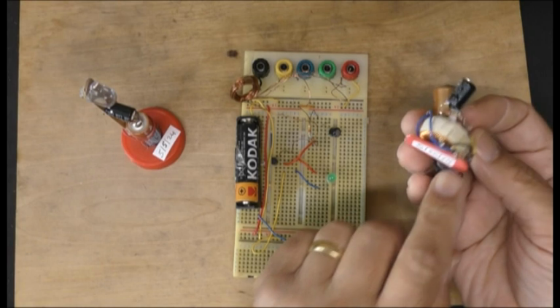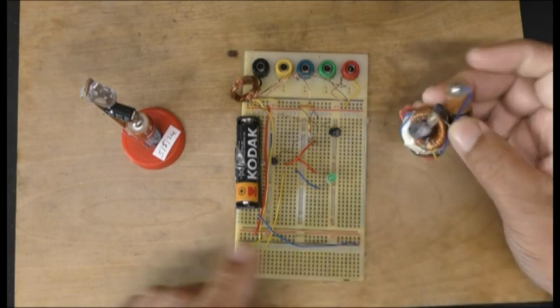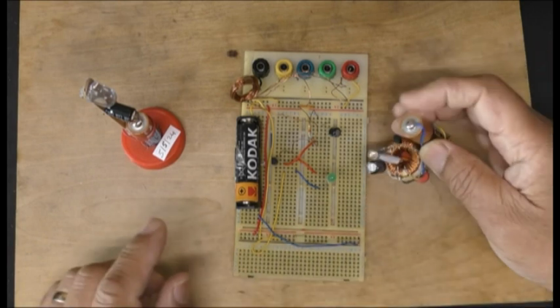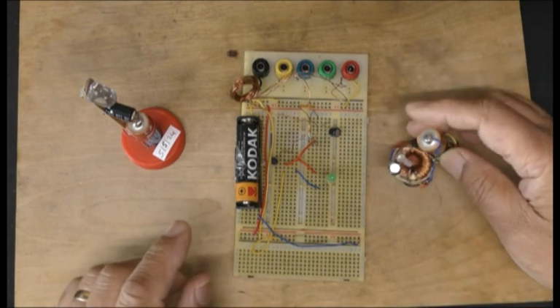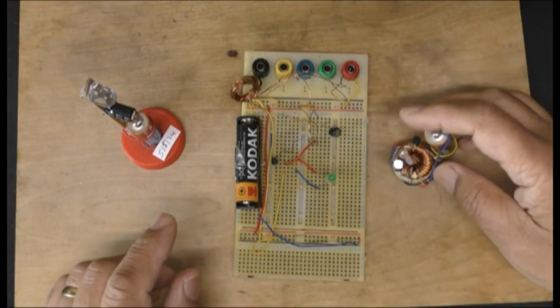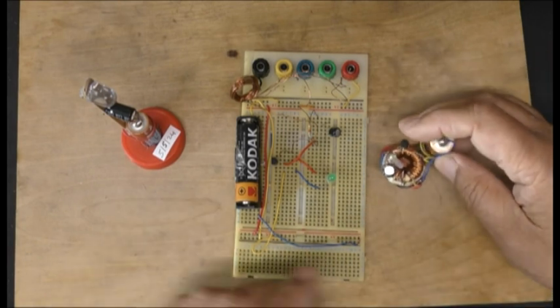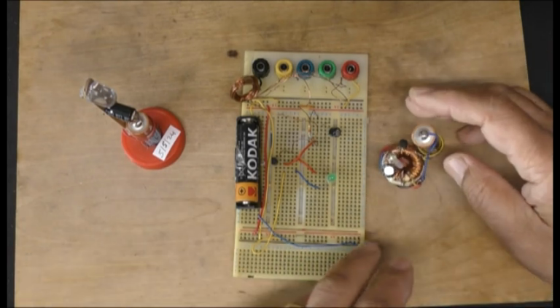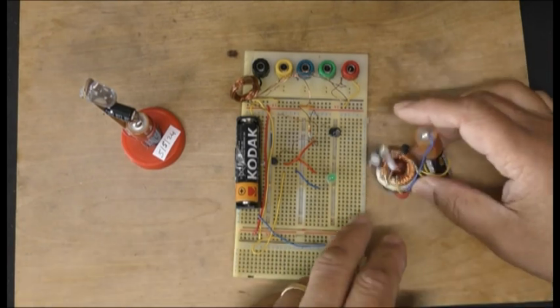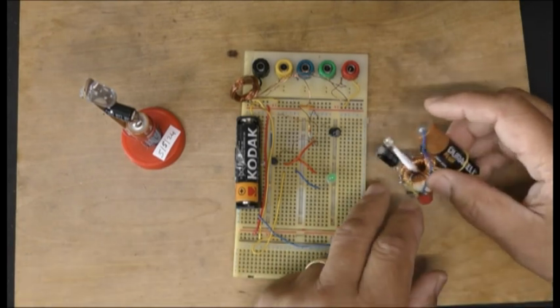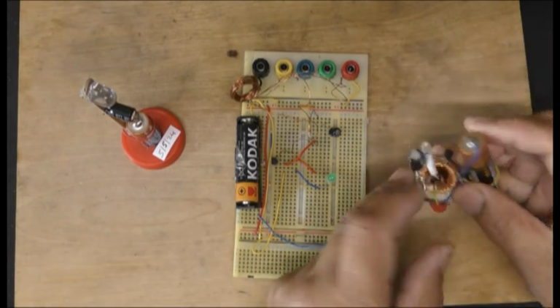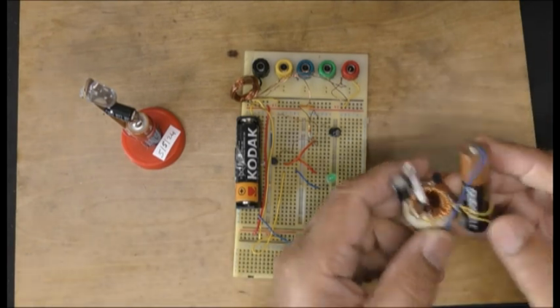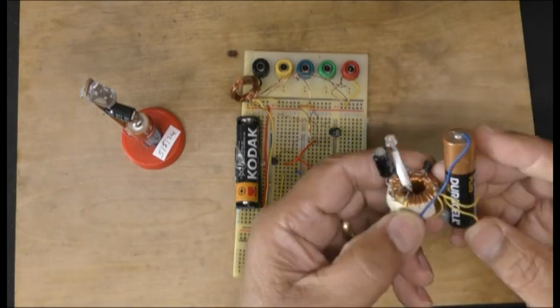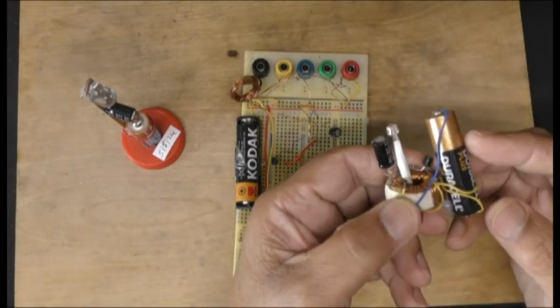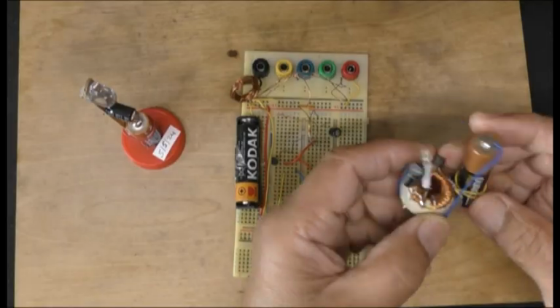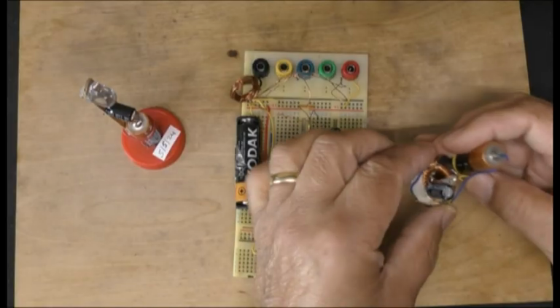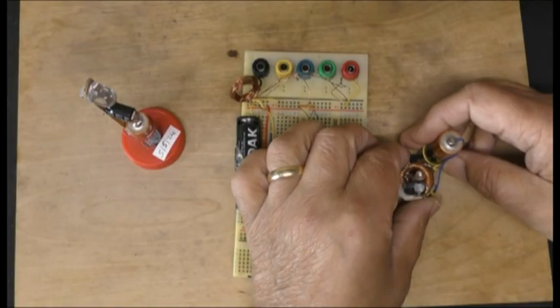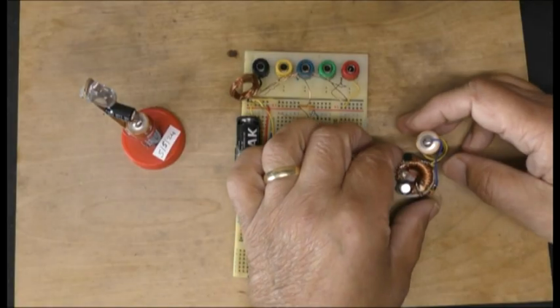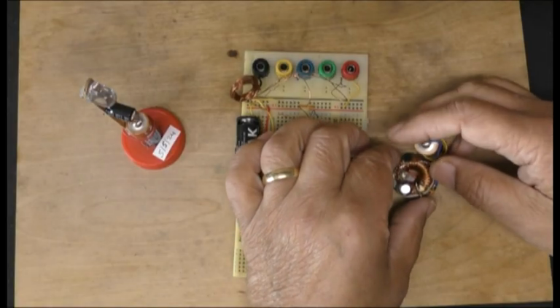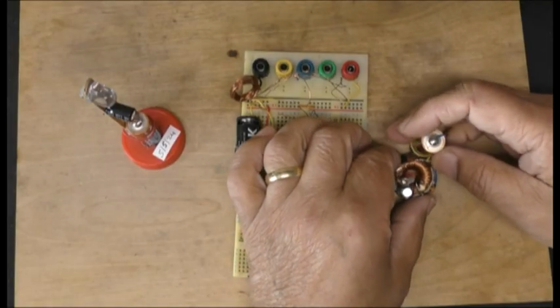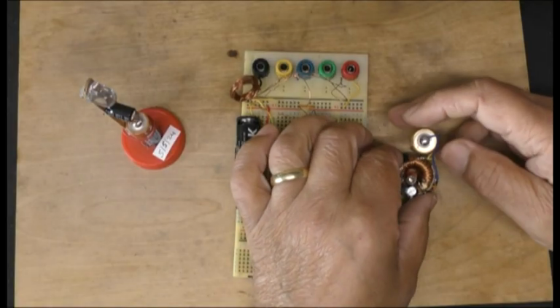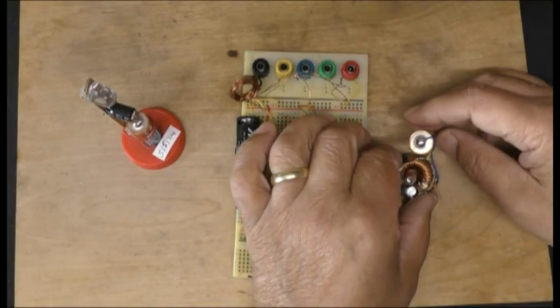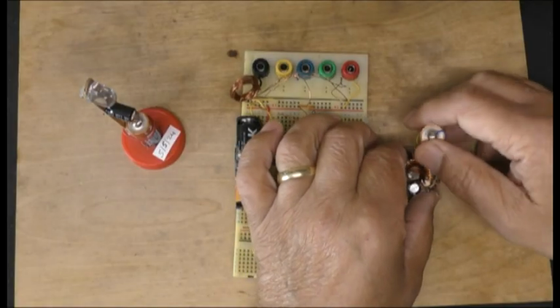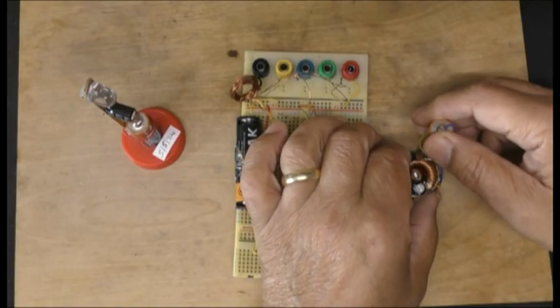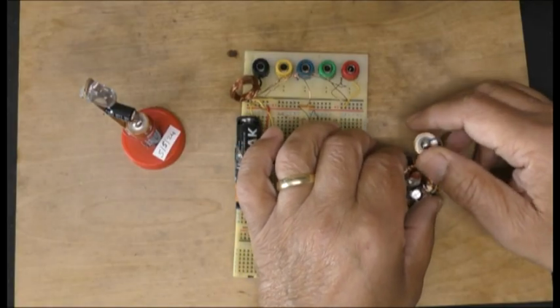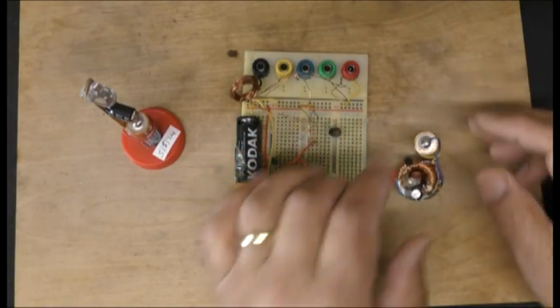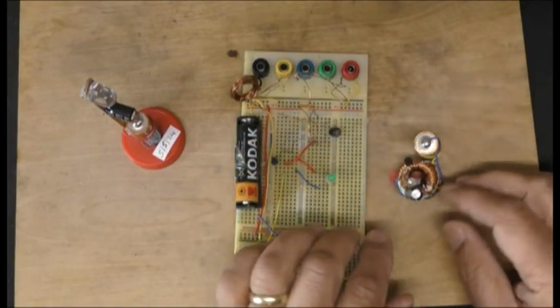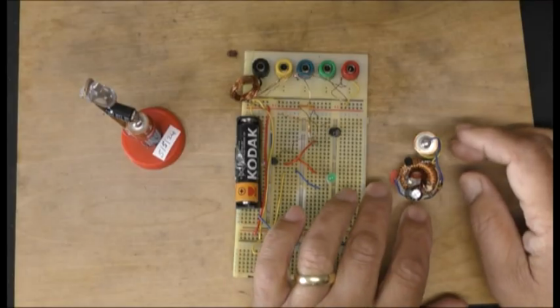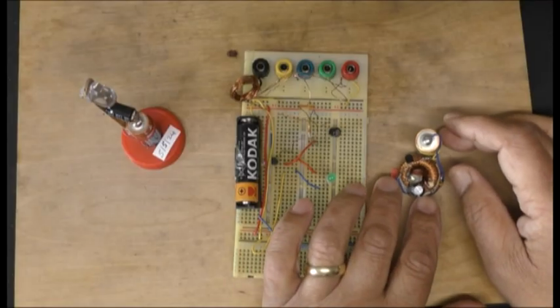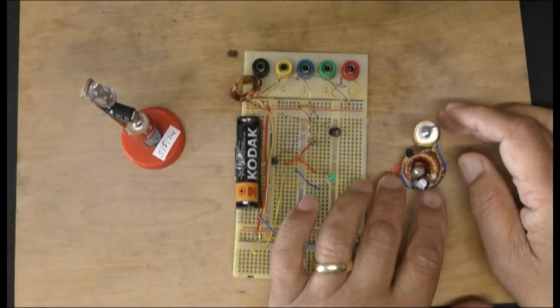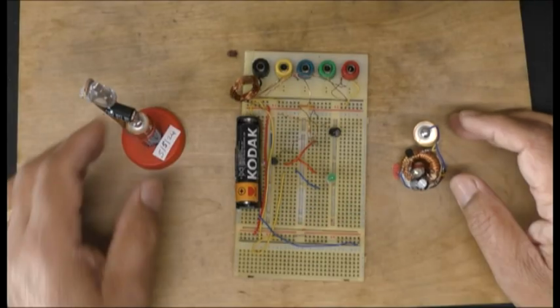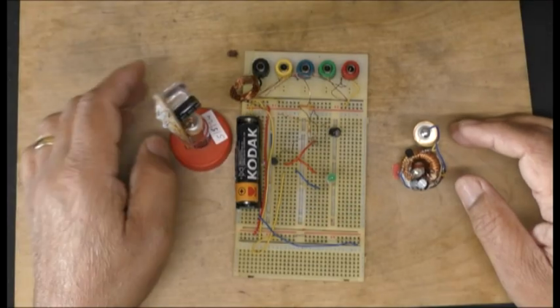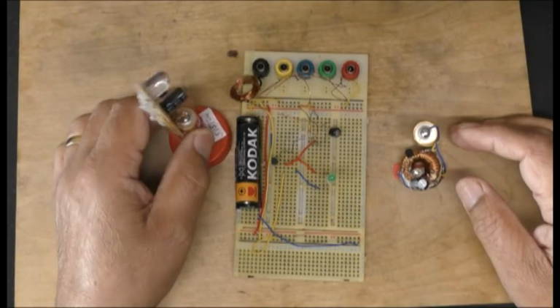I did these a year ago and they're still going on the same battery and everything else. They're still going on the same battery and they're still working.